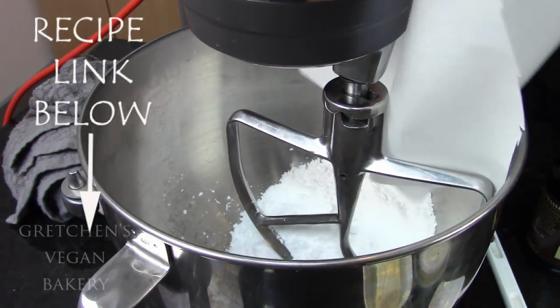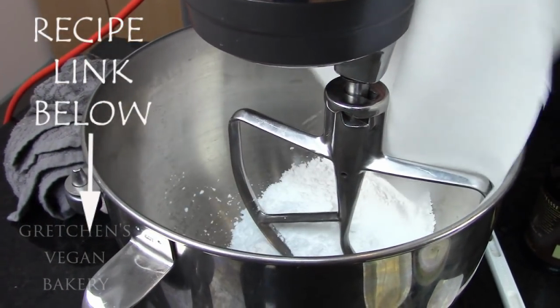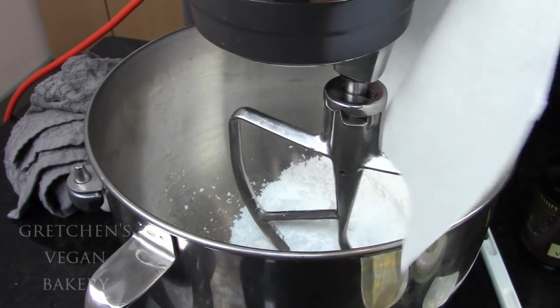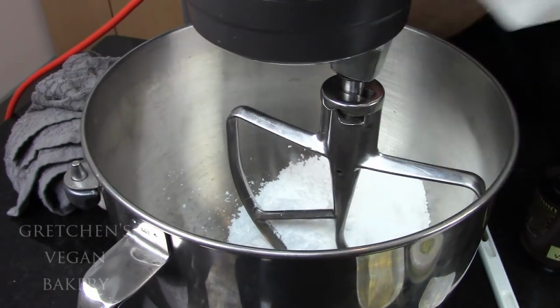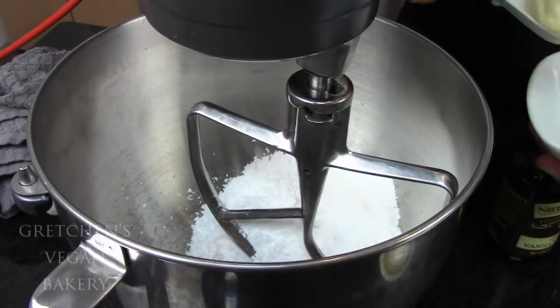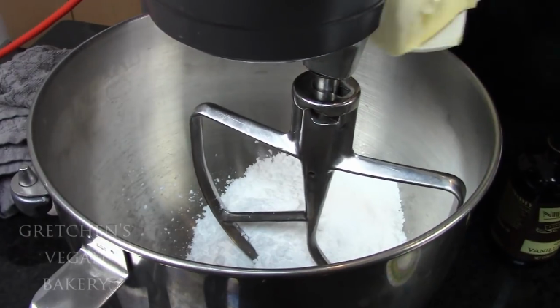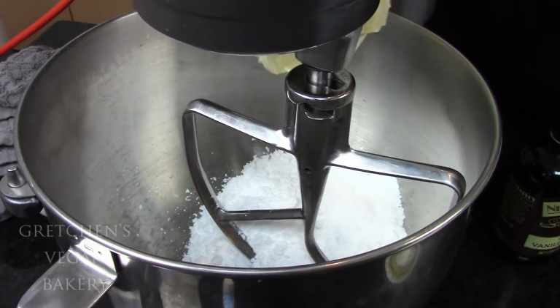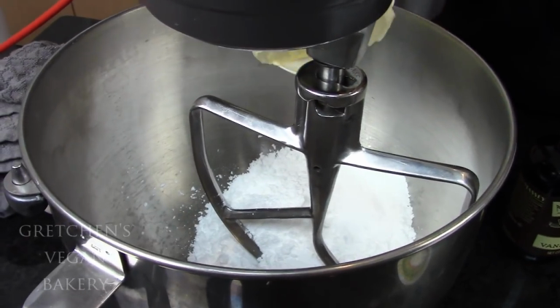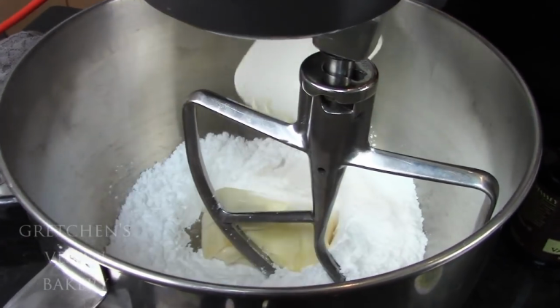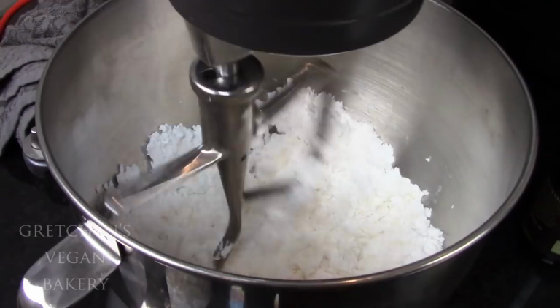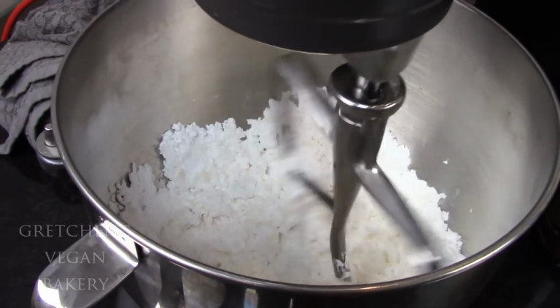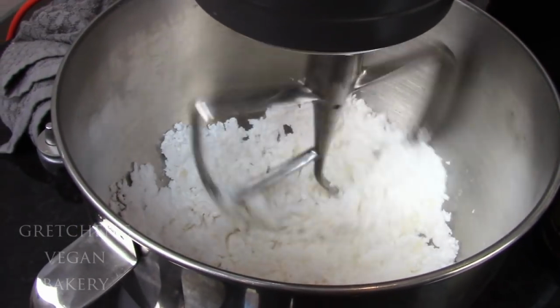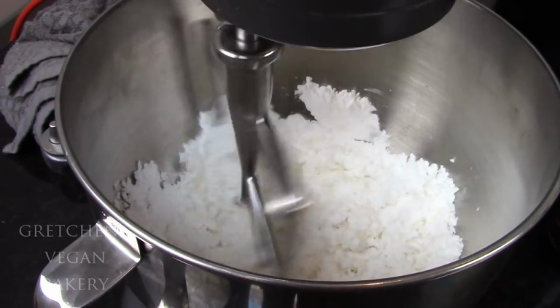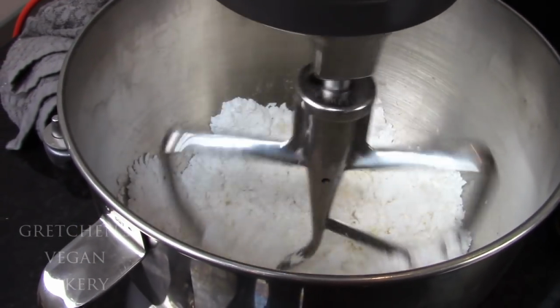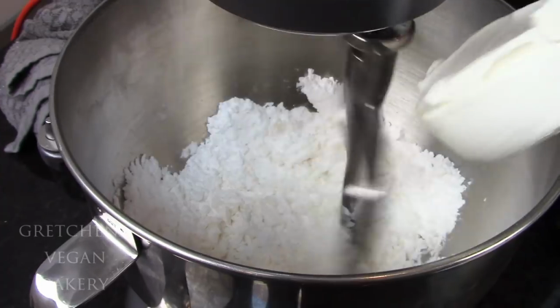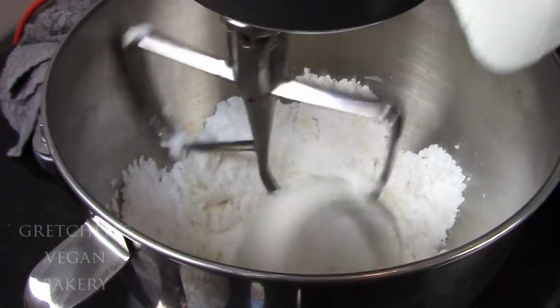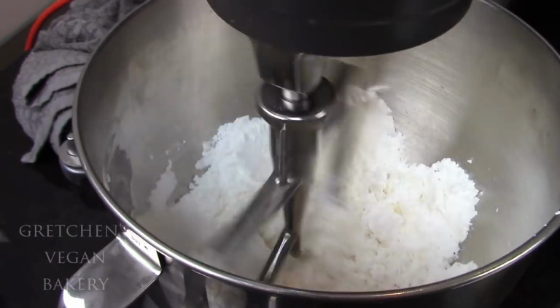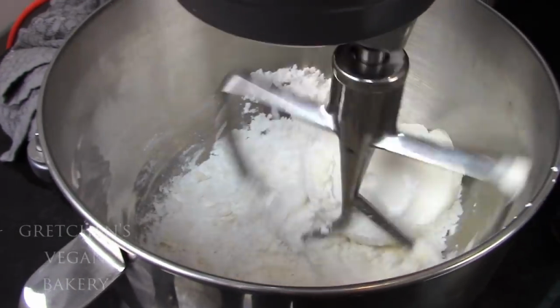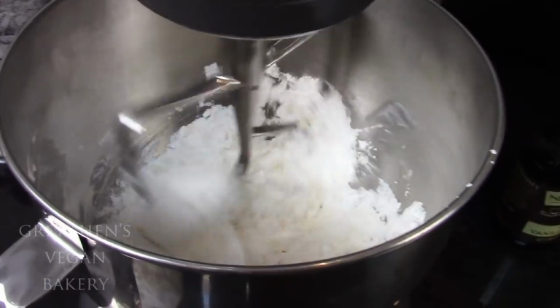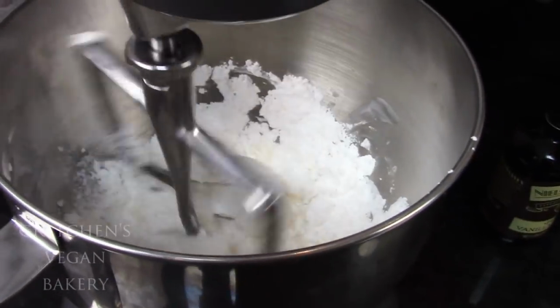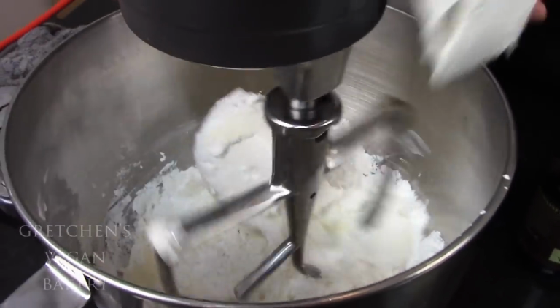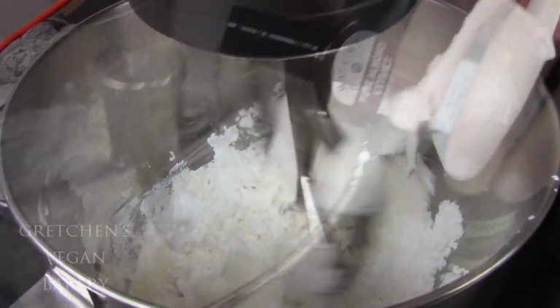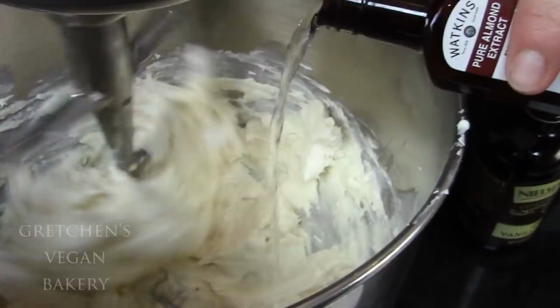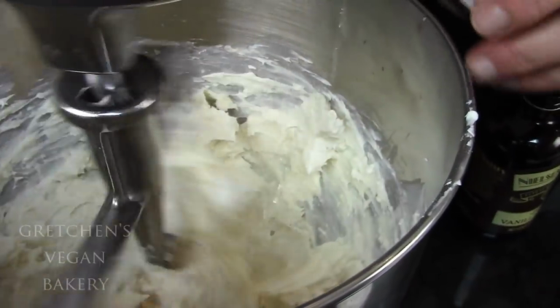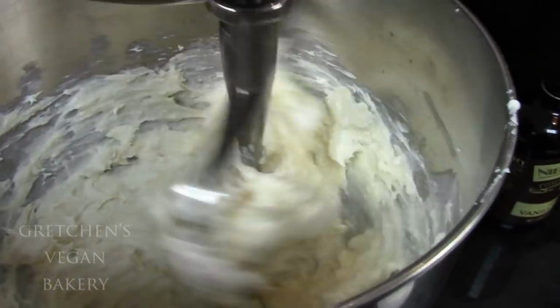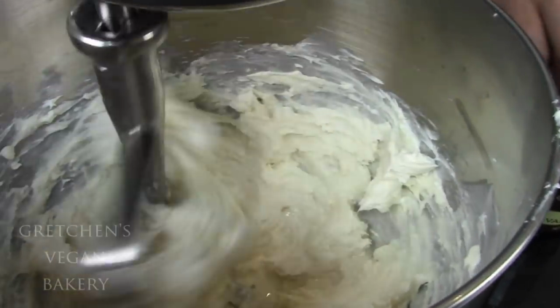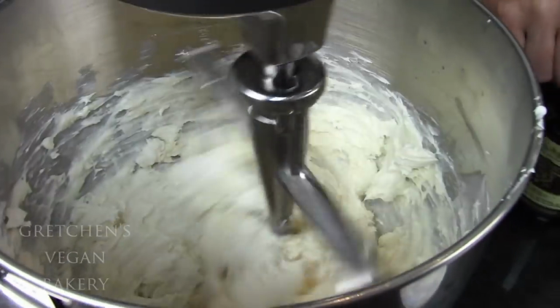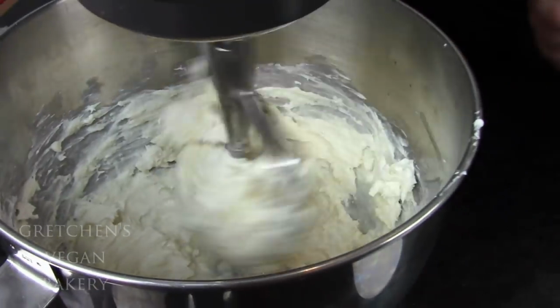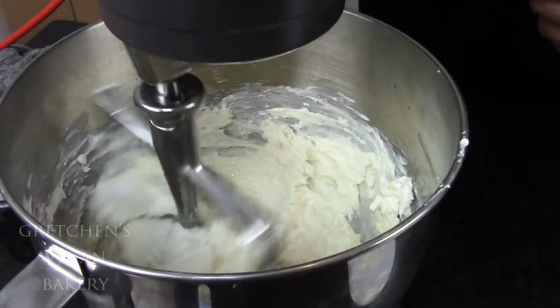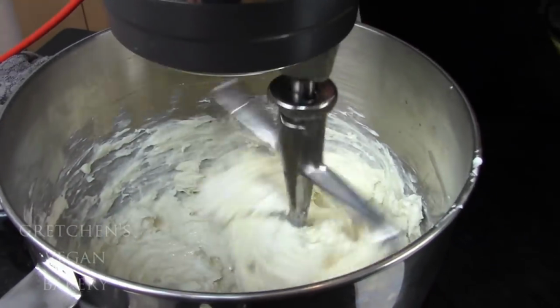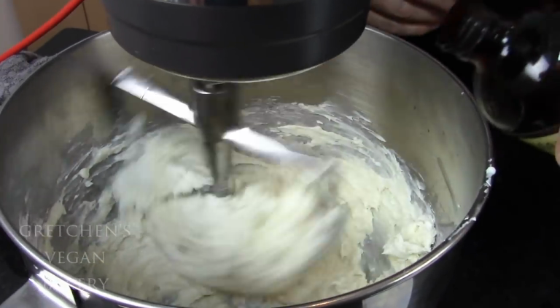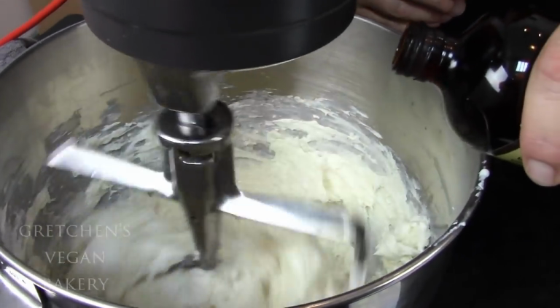While the cake is baking, I'm going to make a quick cream cheese icing by mixing sifted confectioner sugar with some vegan butter. Add in the vegan cream cheese, some almond extract, and vanilla extract, and then just mix it smooth.